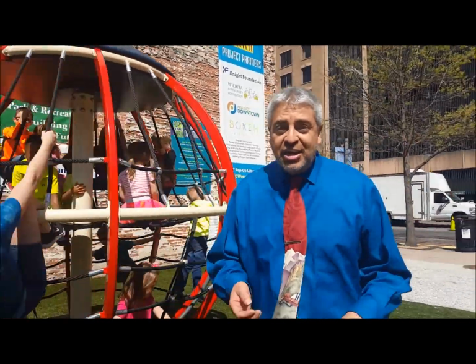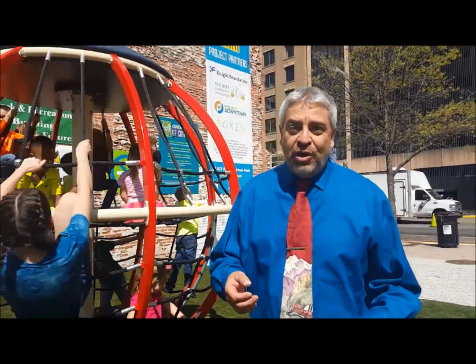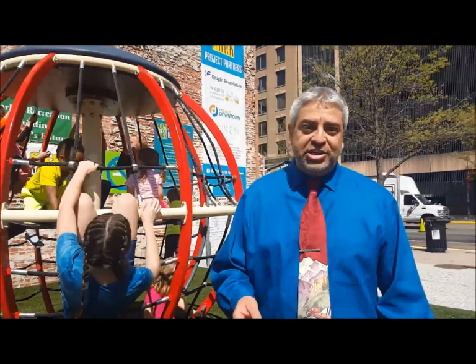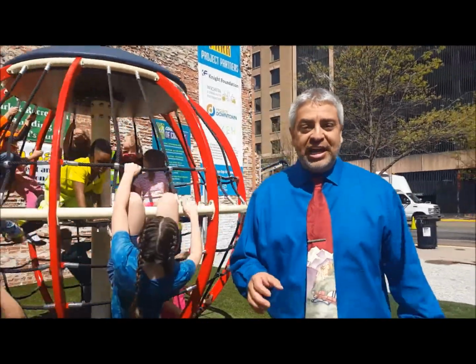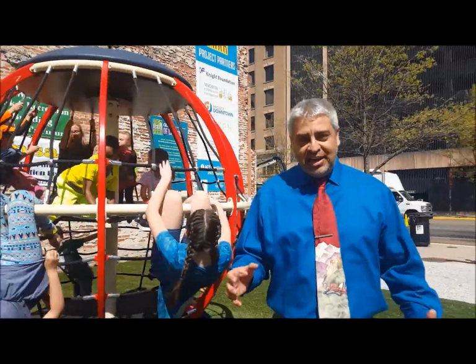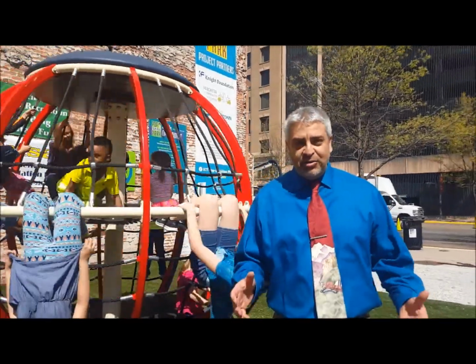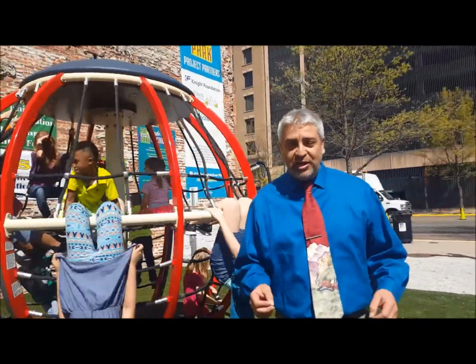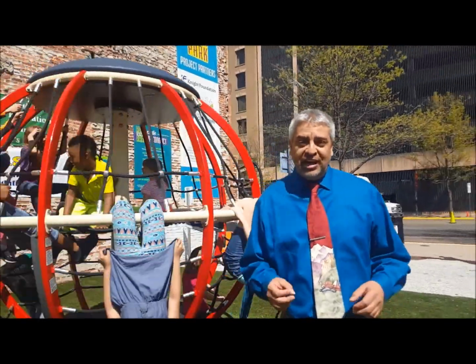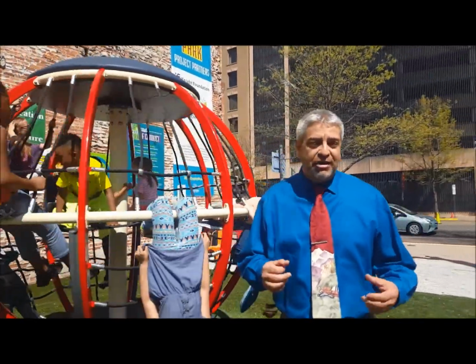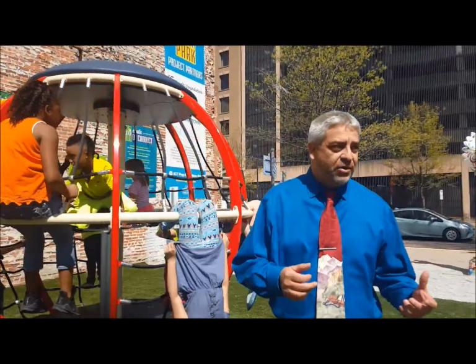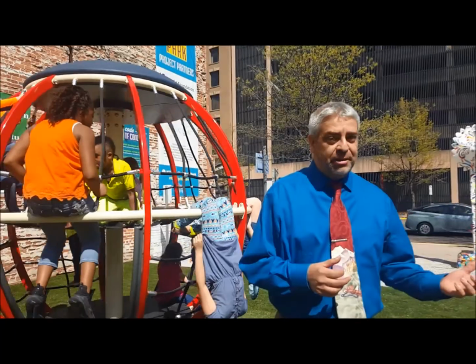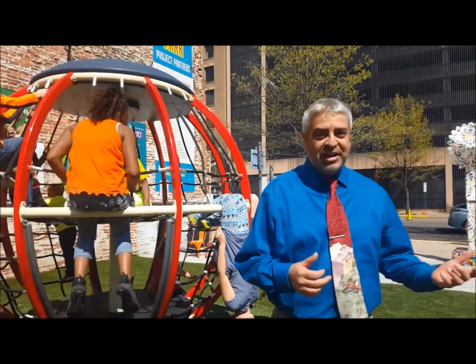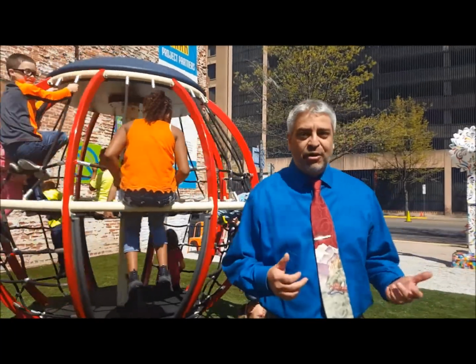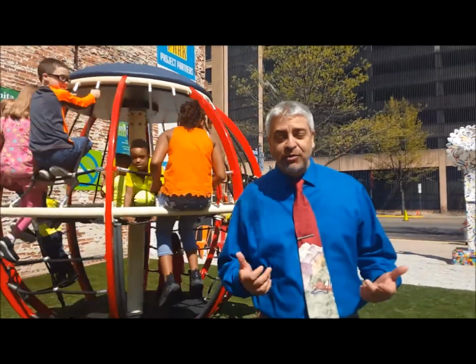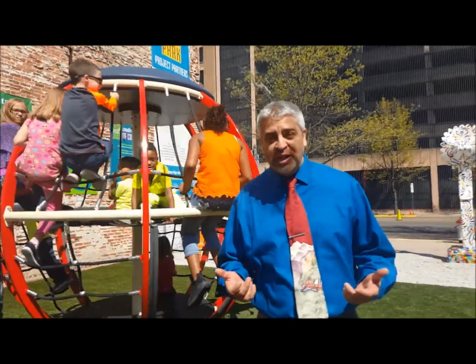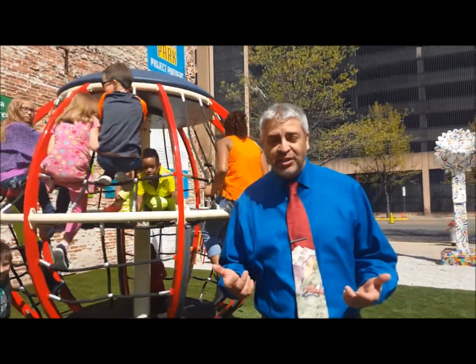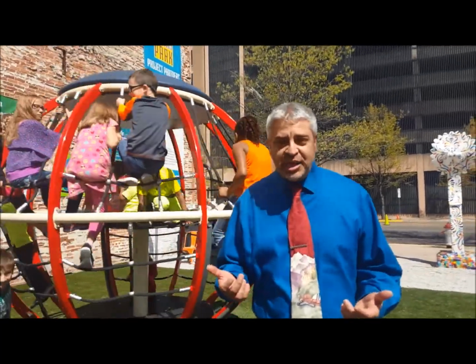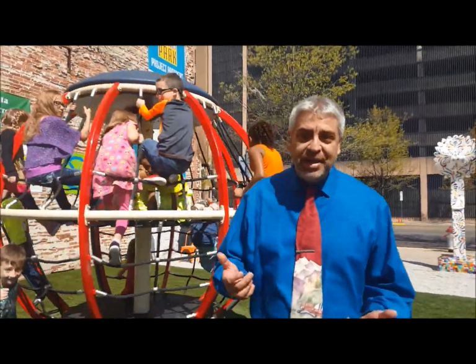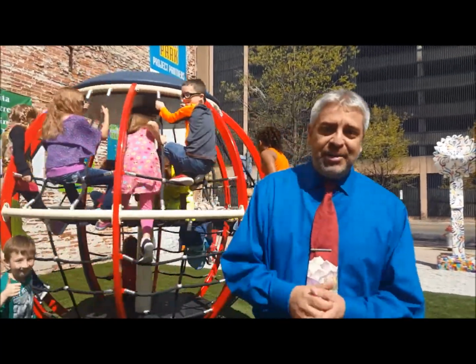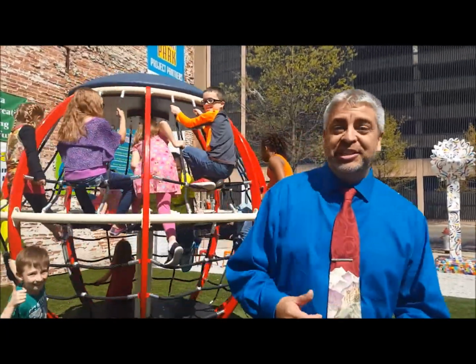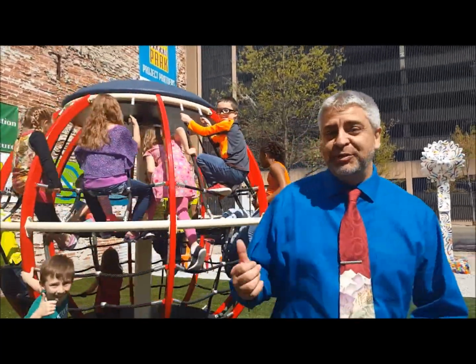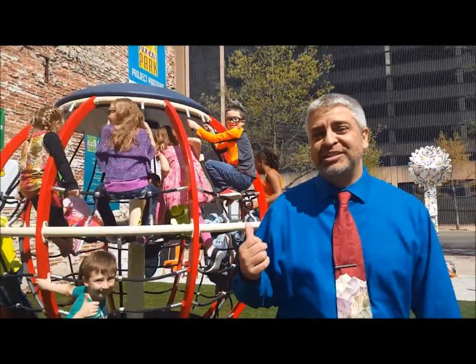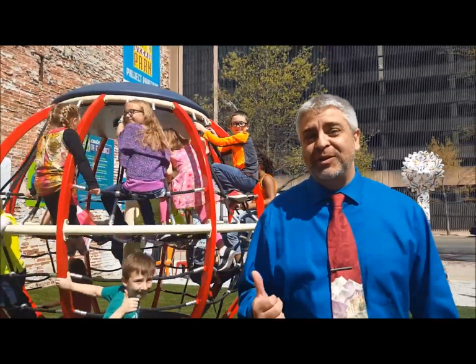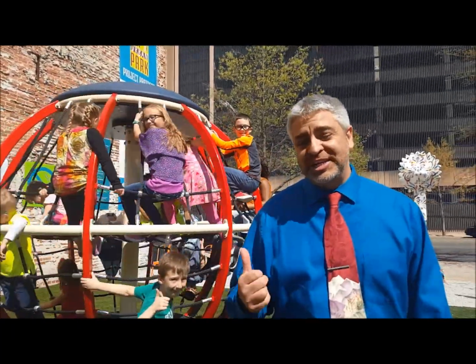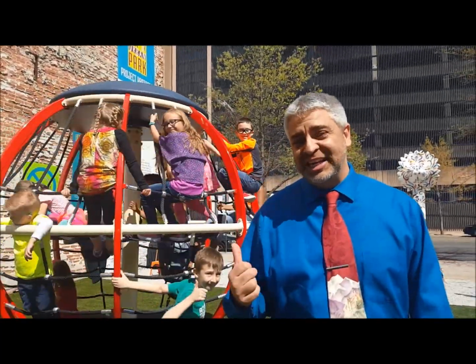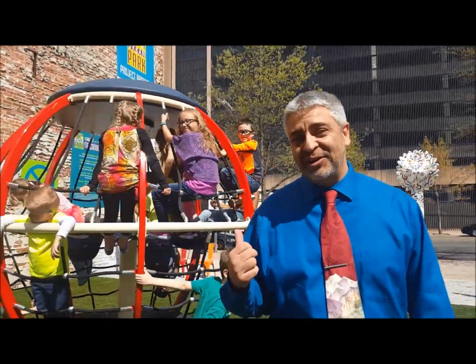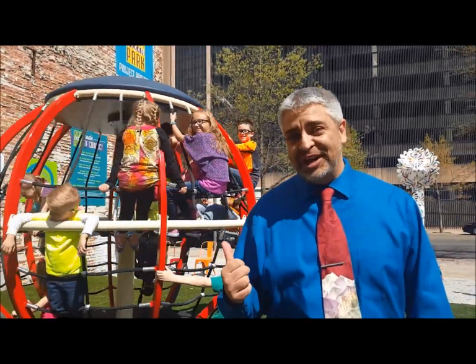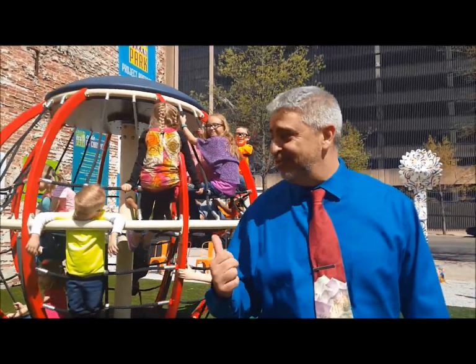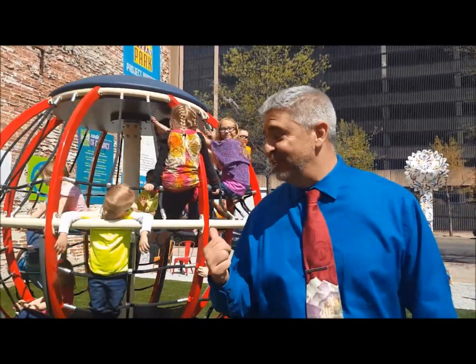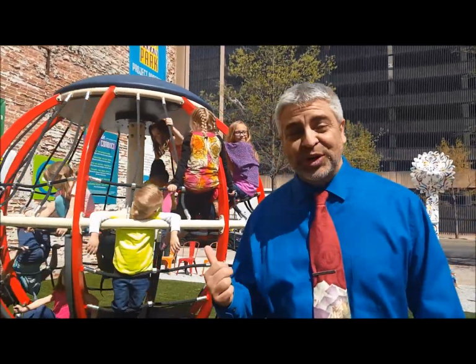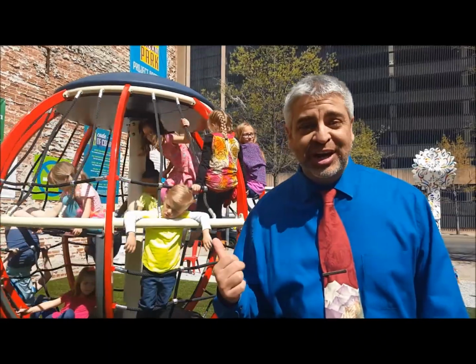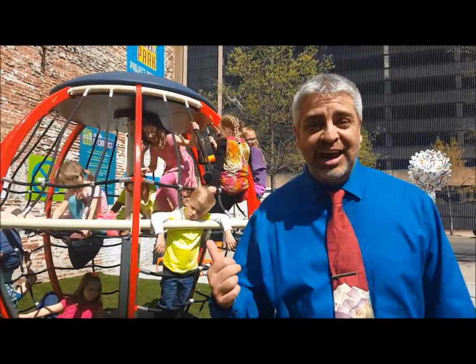We wanted to try it here where we've got a lot of folks coming down here for our food trucks at lunch time. As you can see, we got some folks testing it out already and really enjoying it right now.